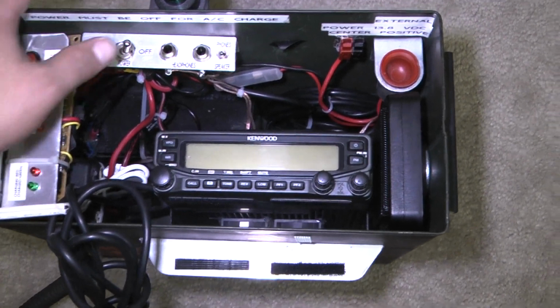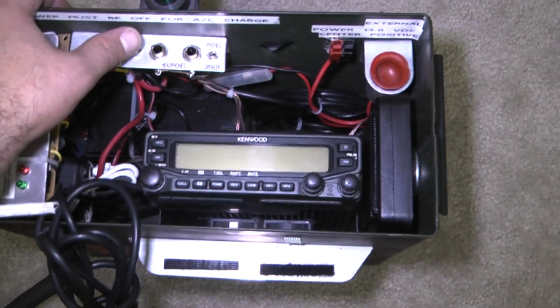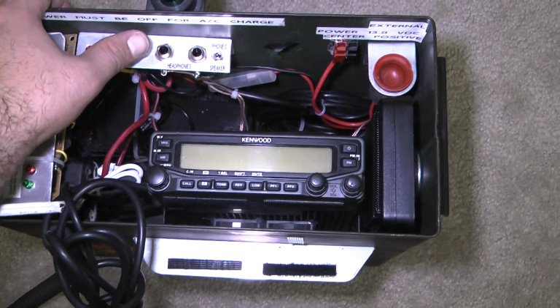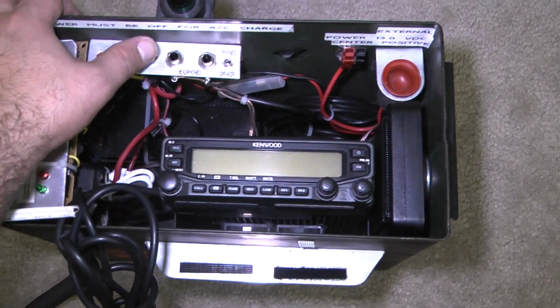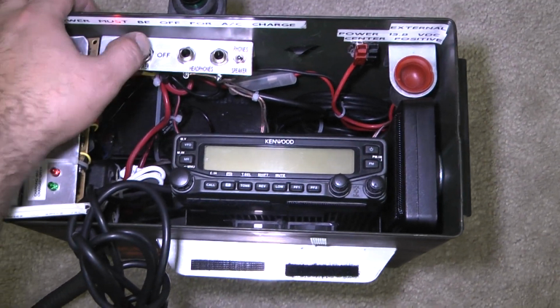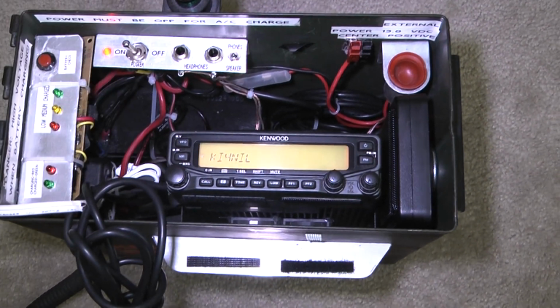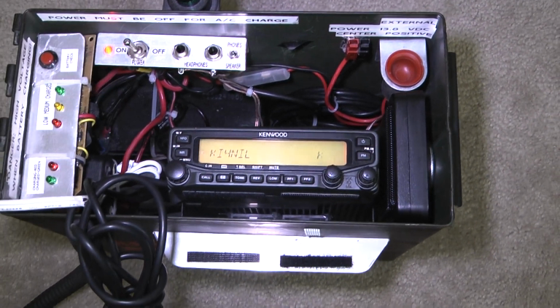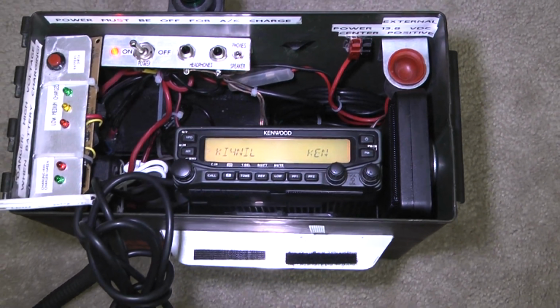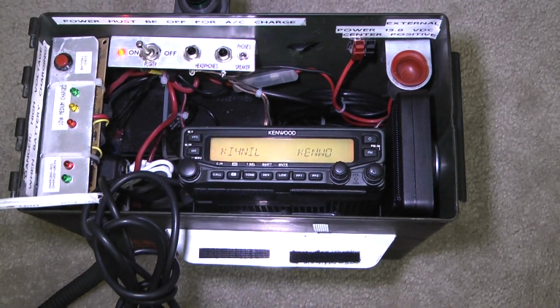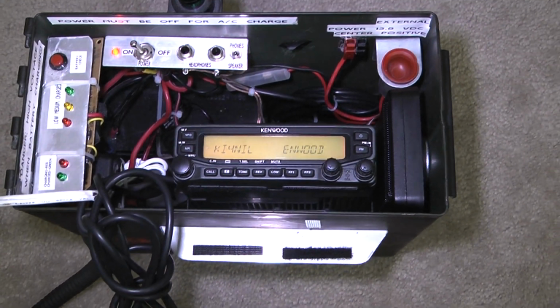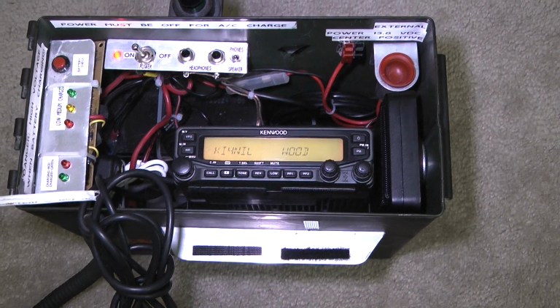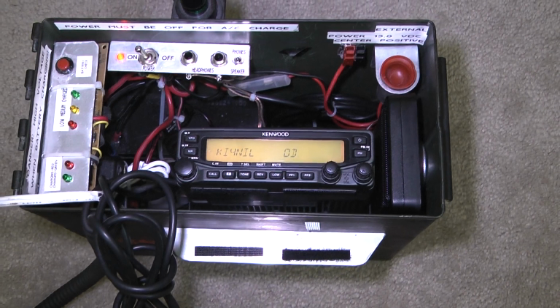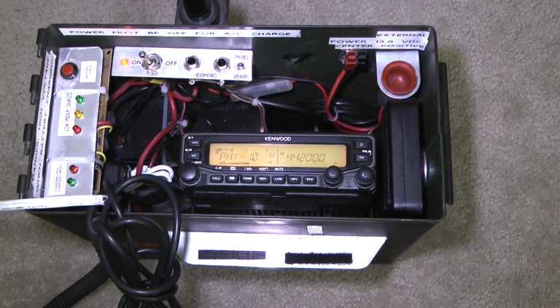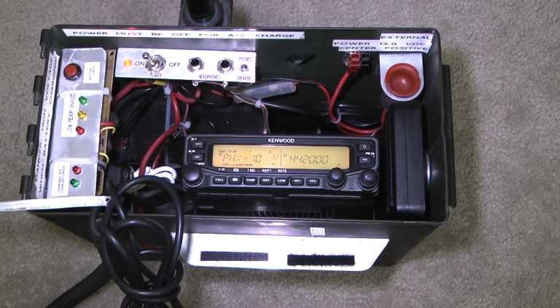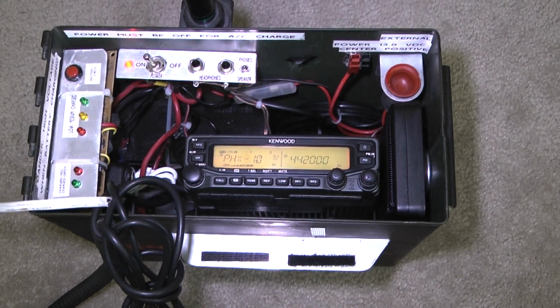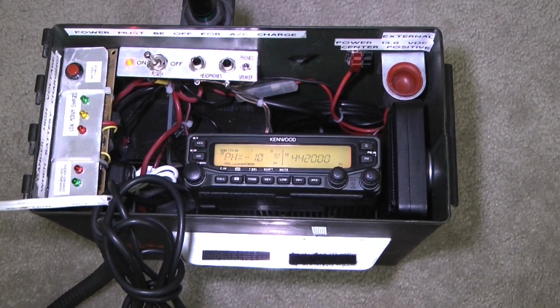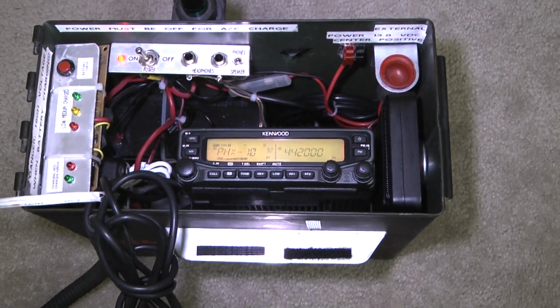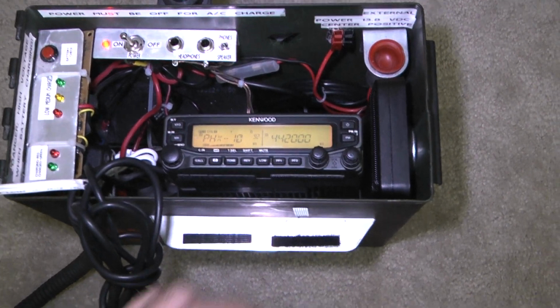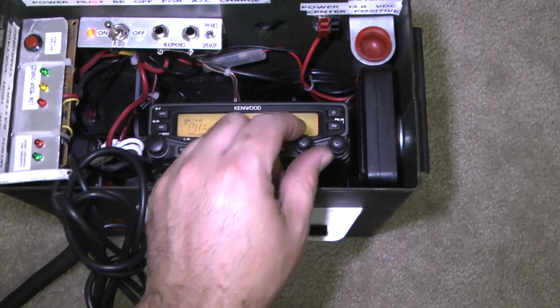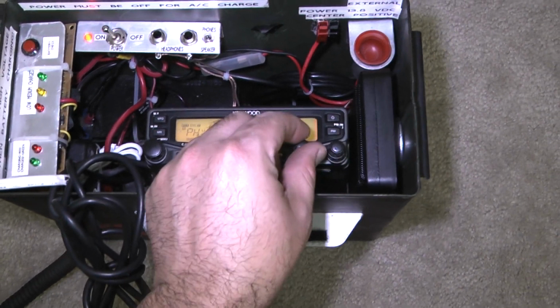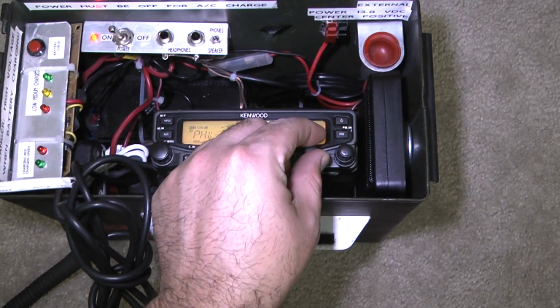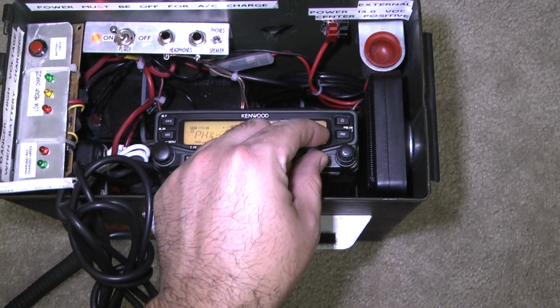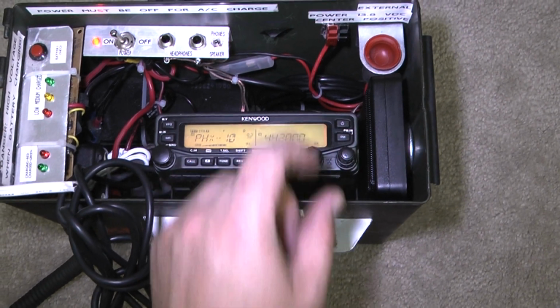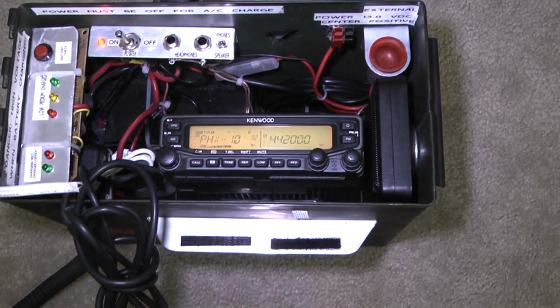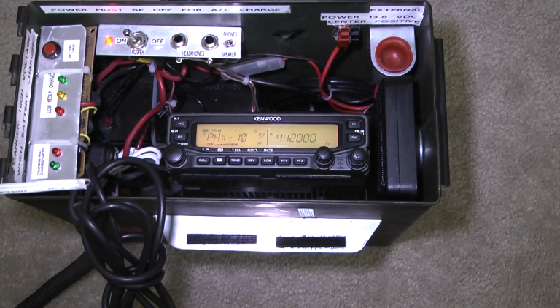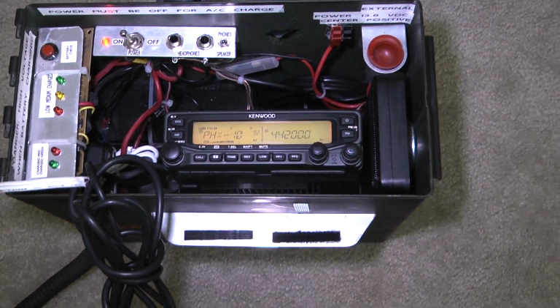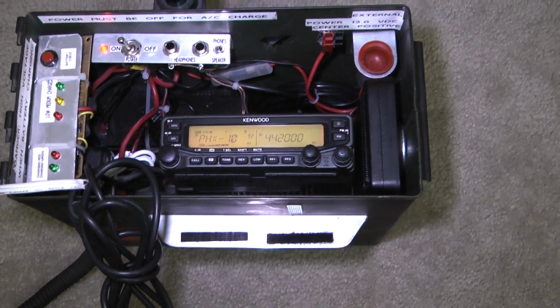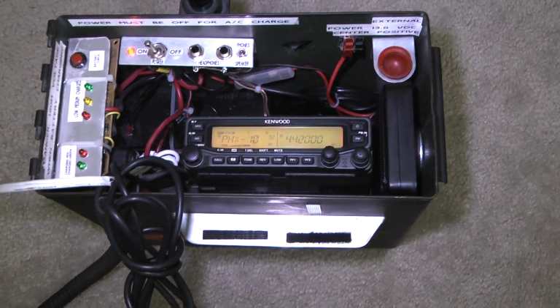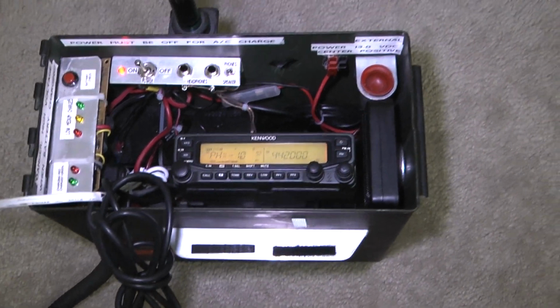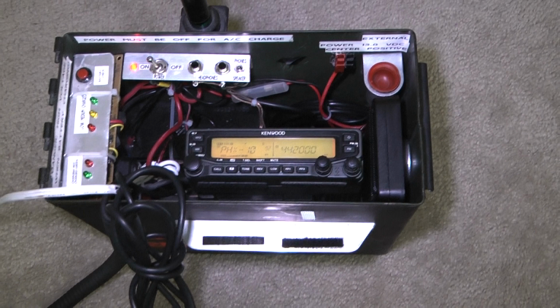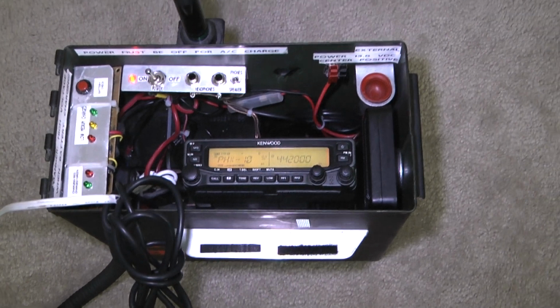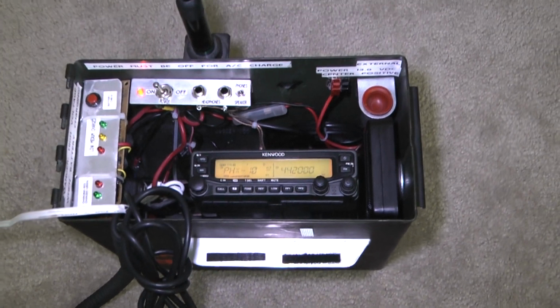And you can just turn it on. We're hearing someone there.